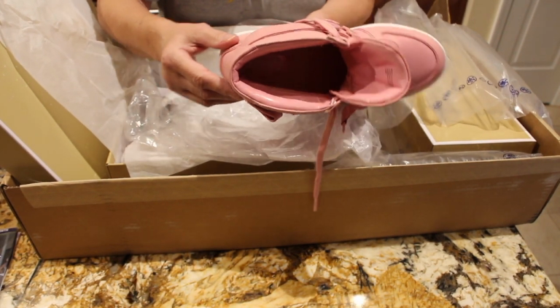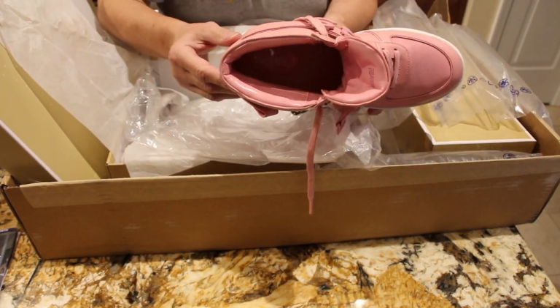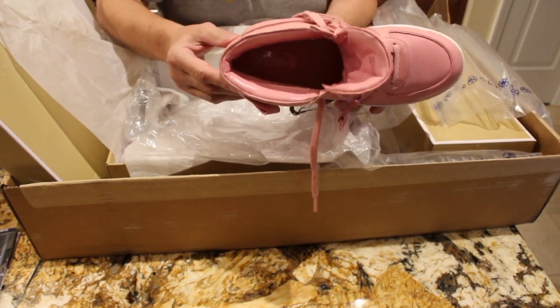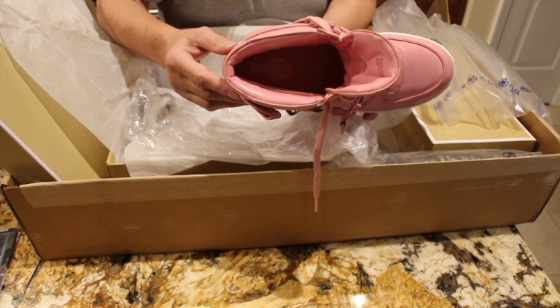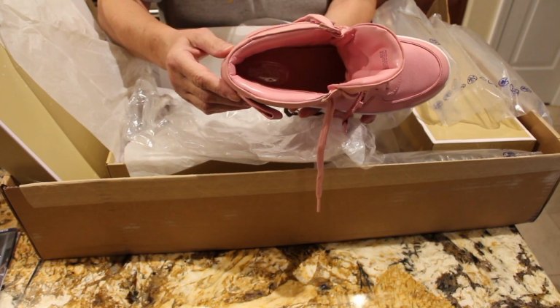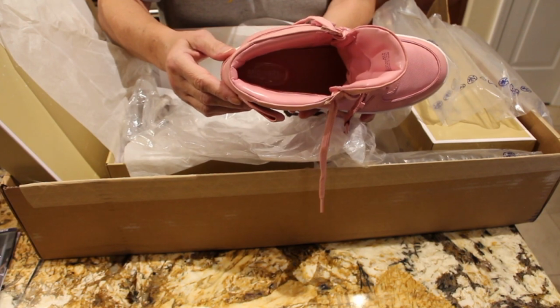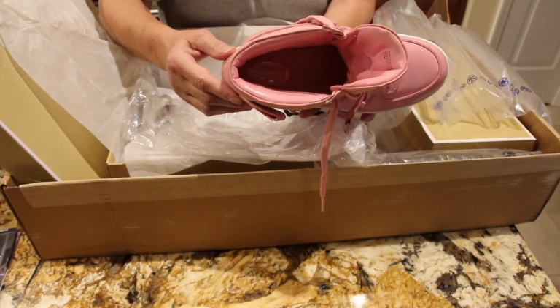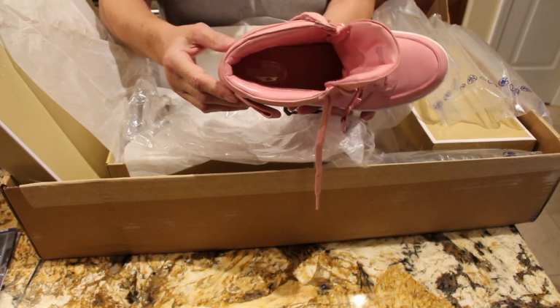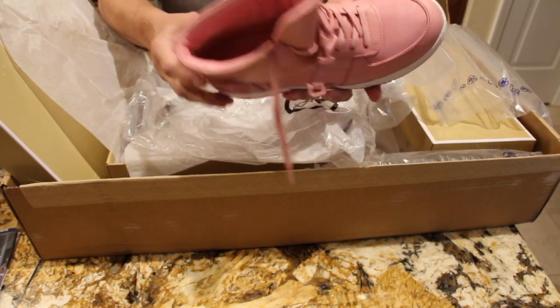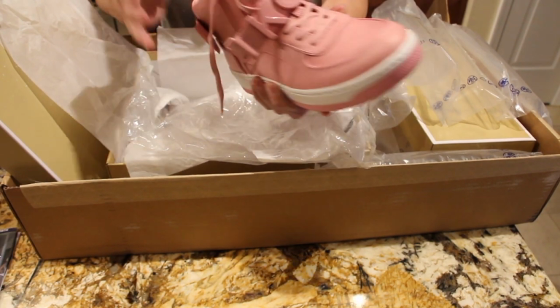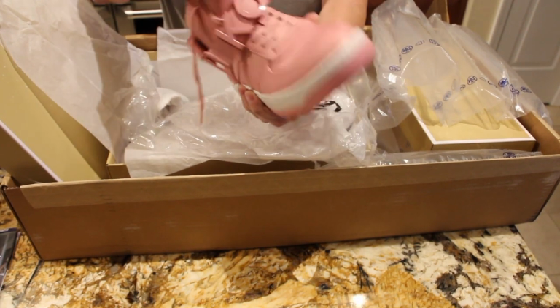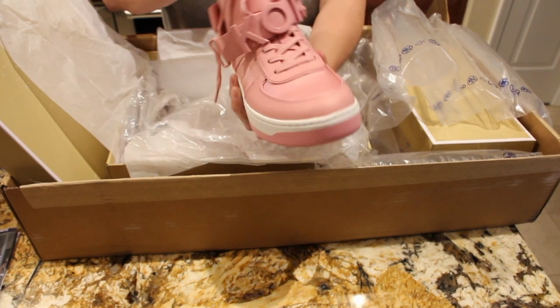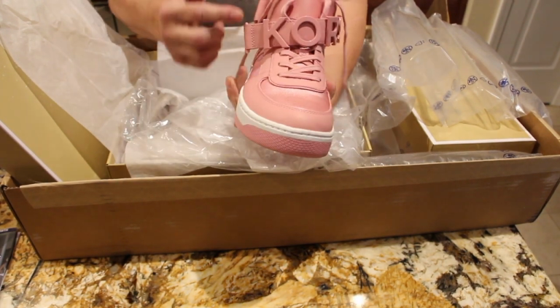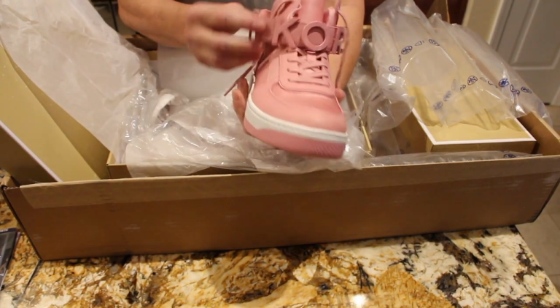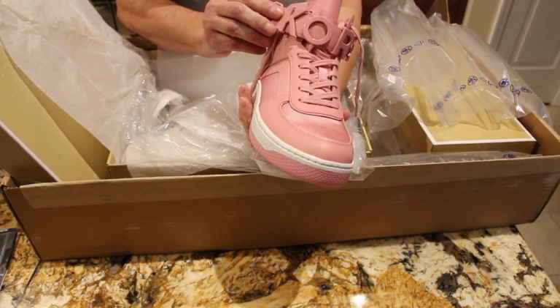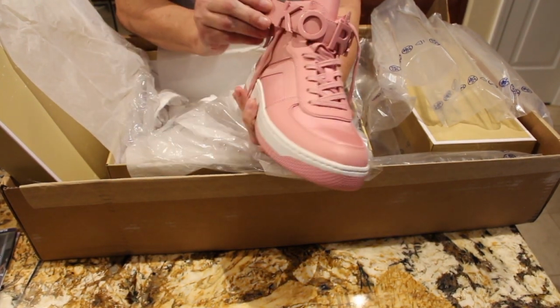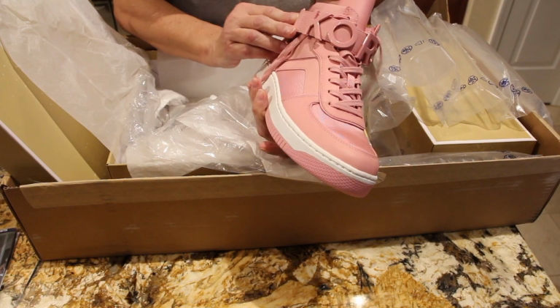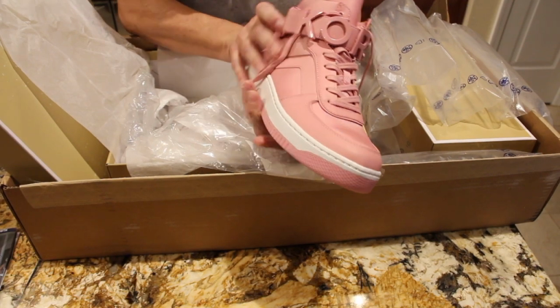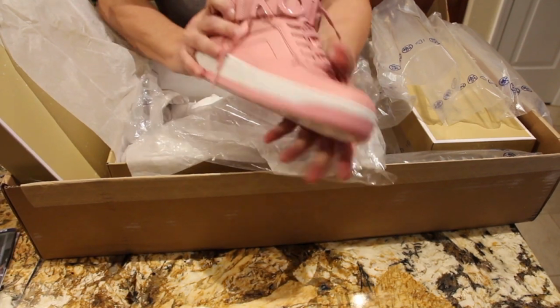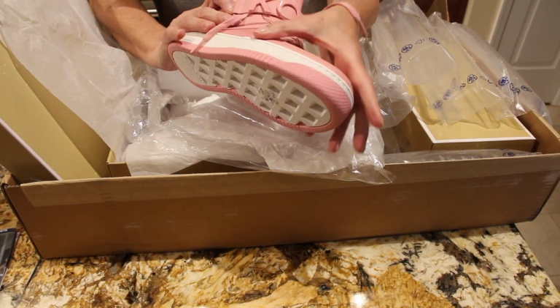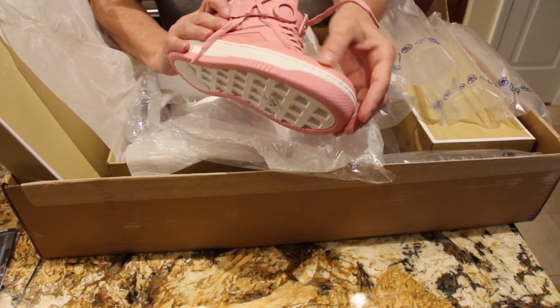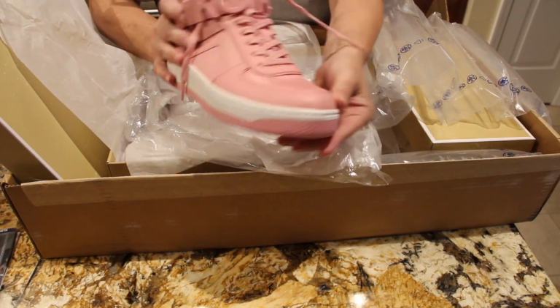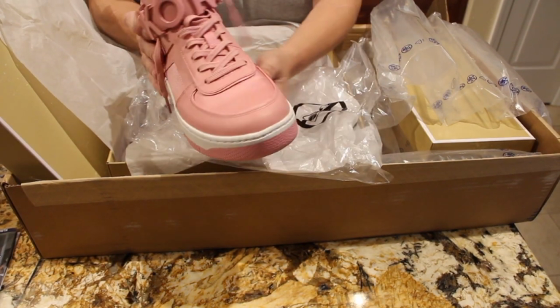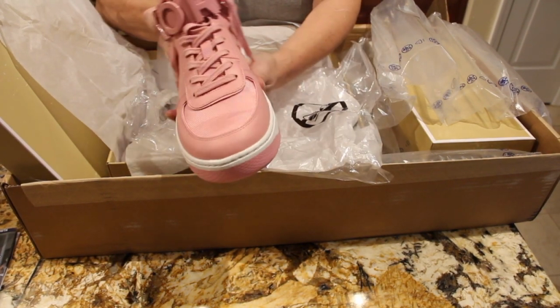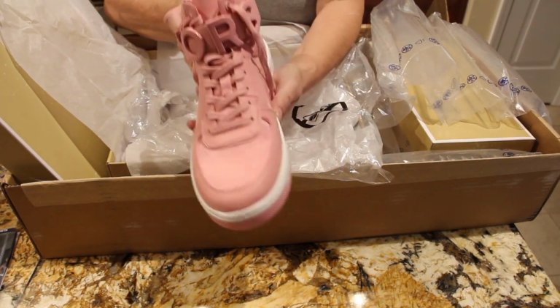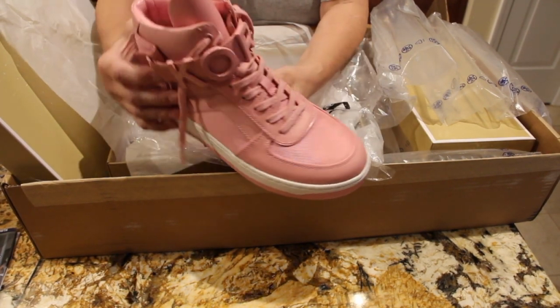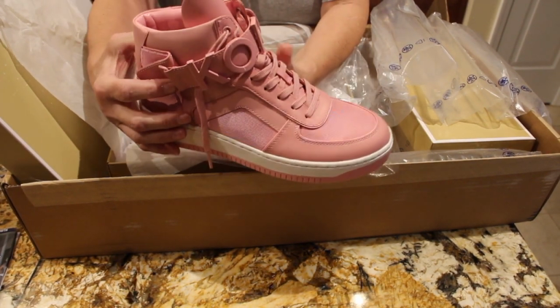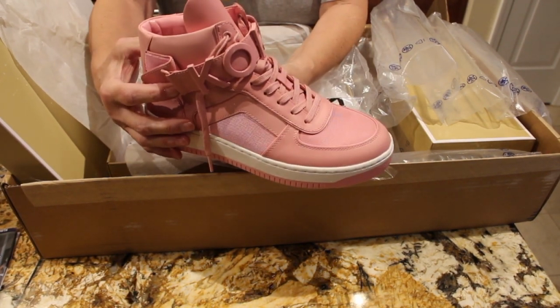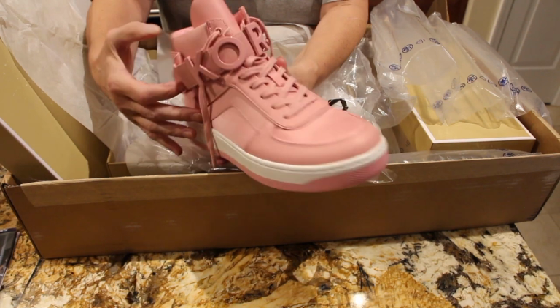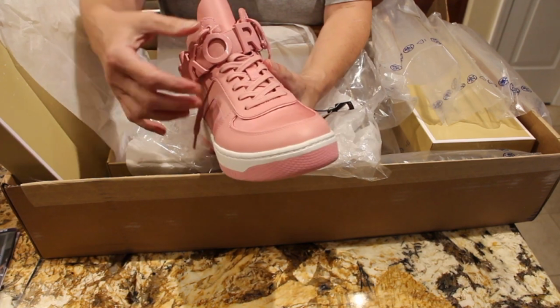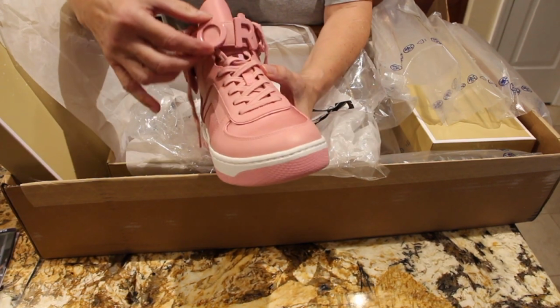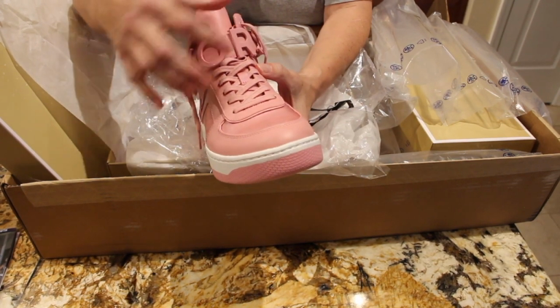No matter what angle I put it on, I don't think you can see it. But you can see the quality of the sneakers — his name.